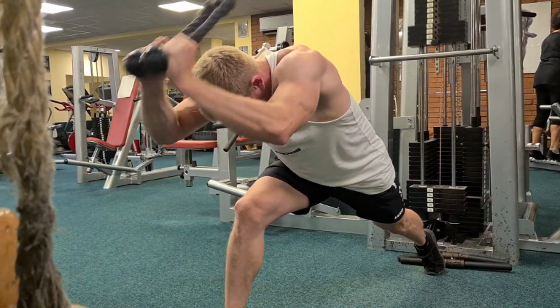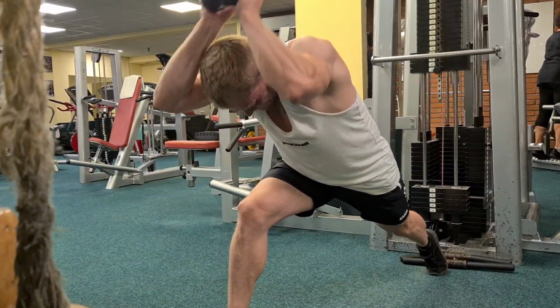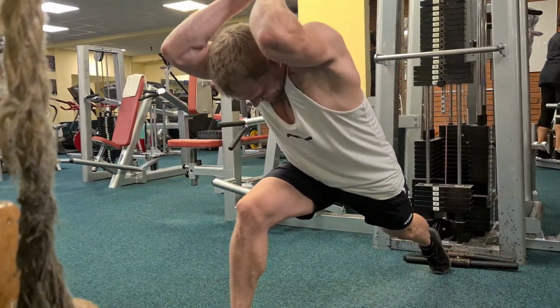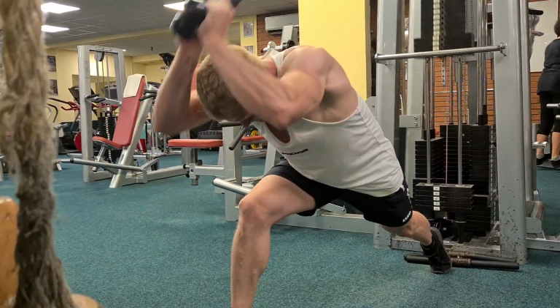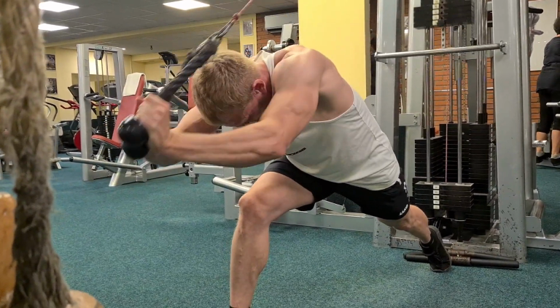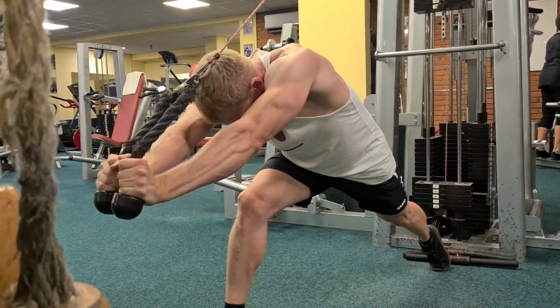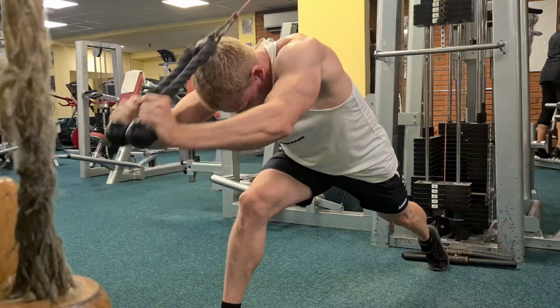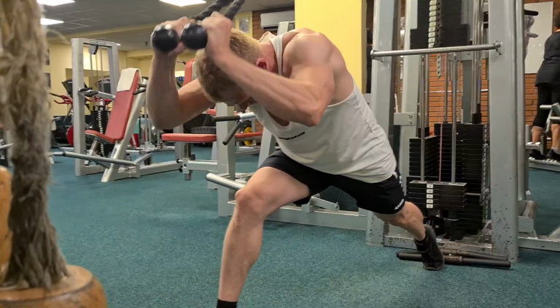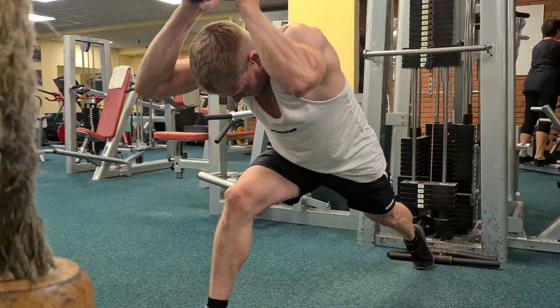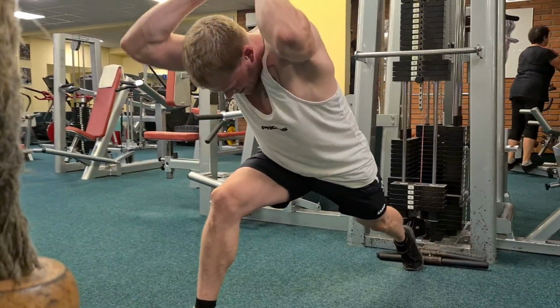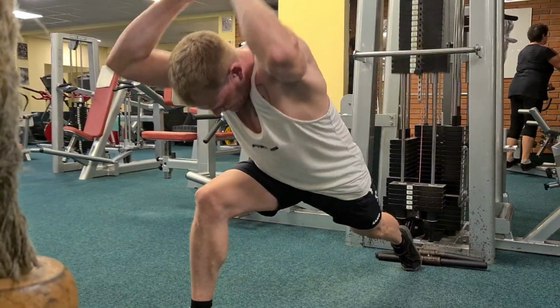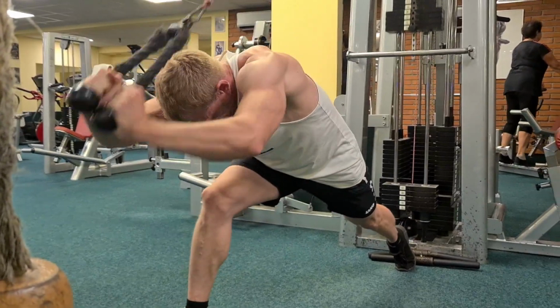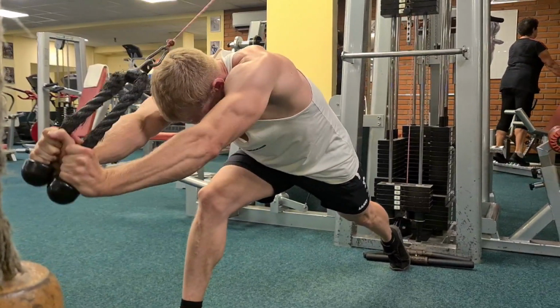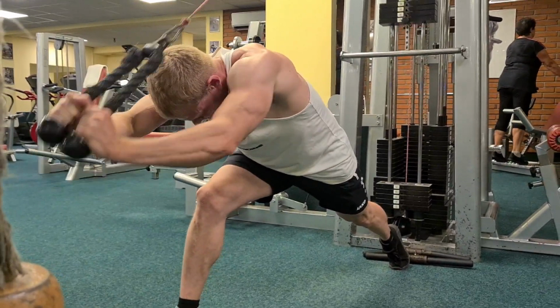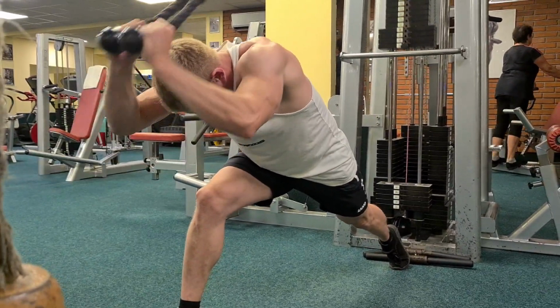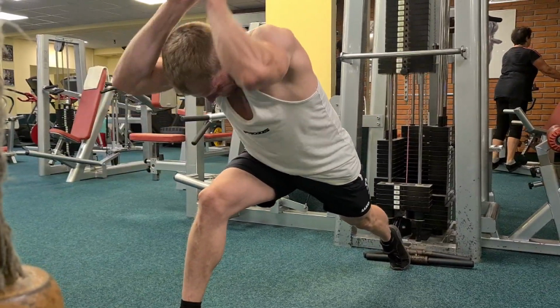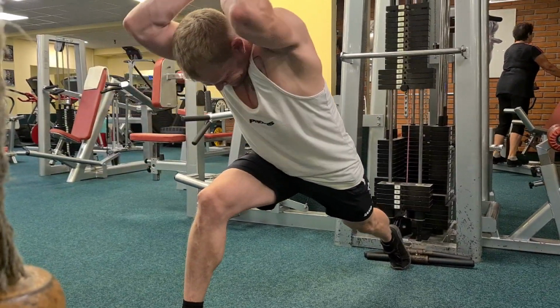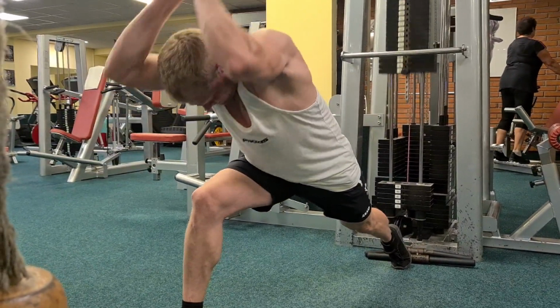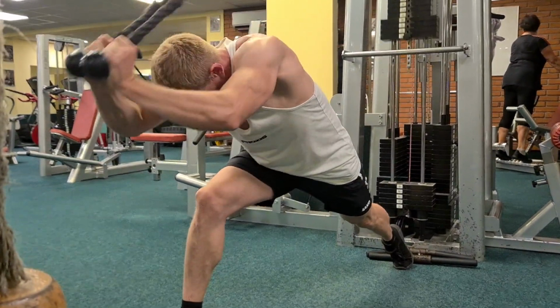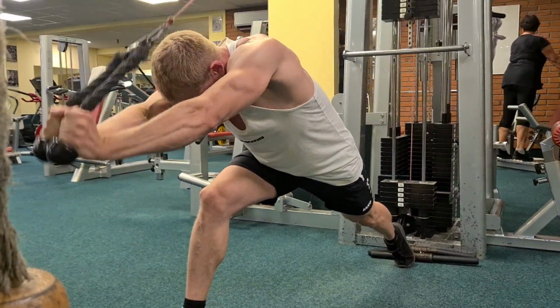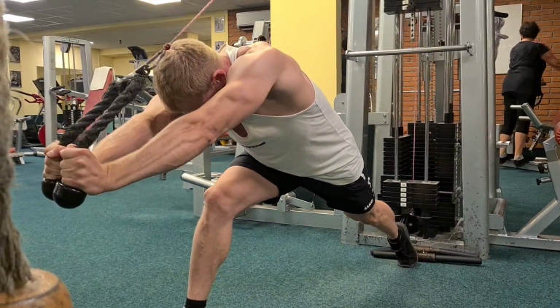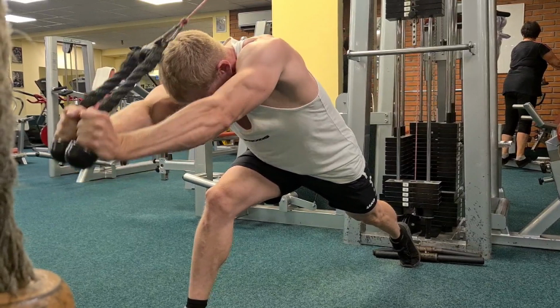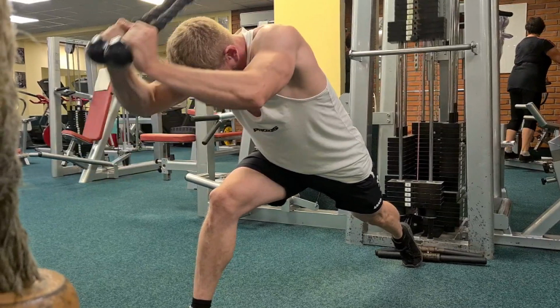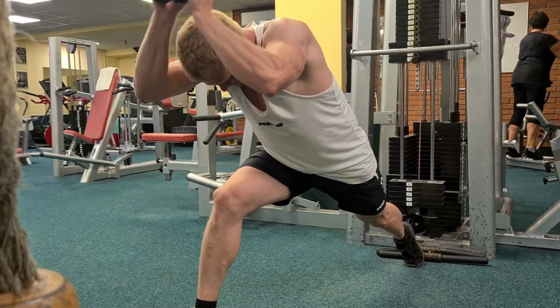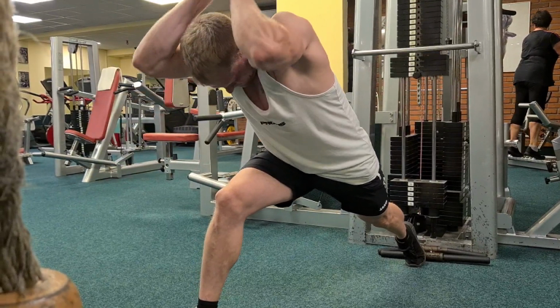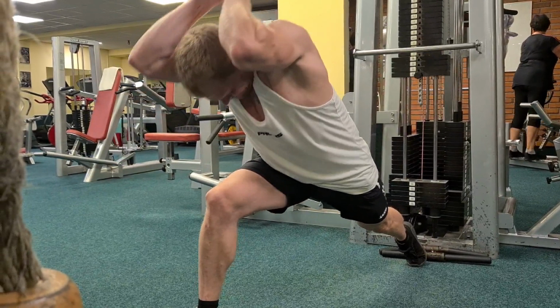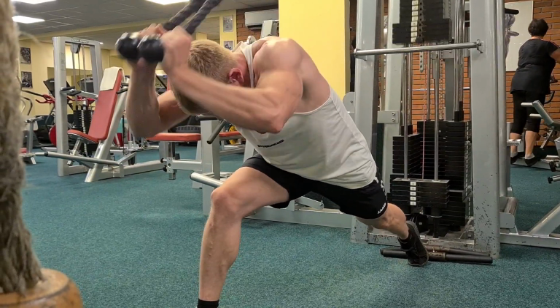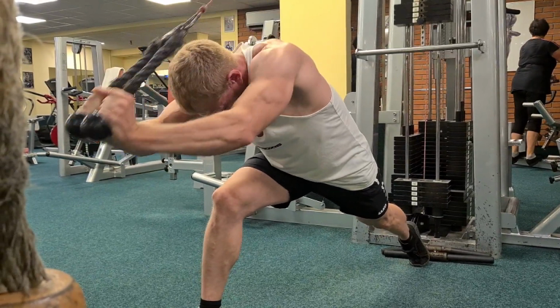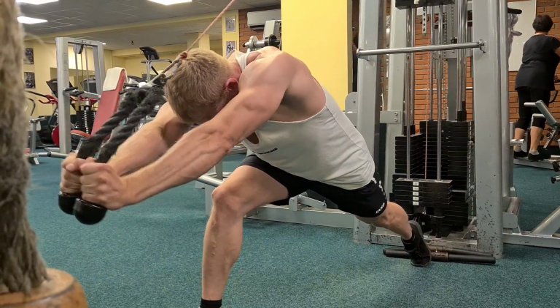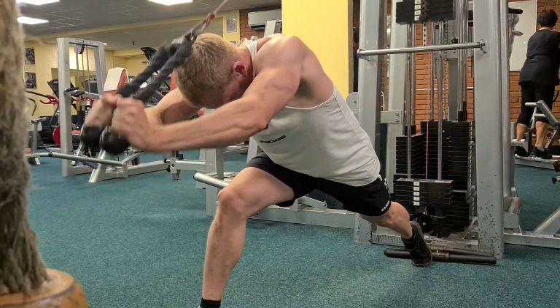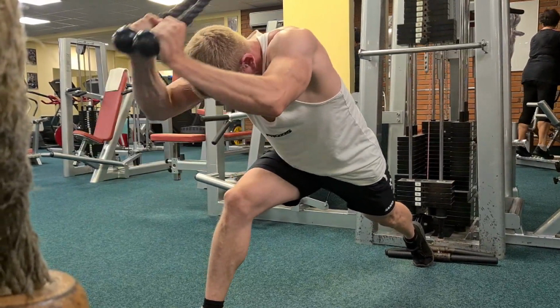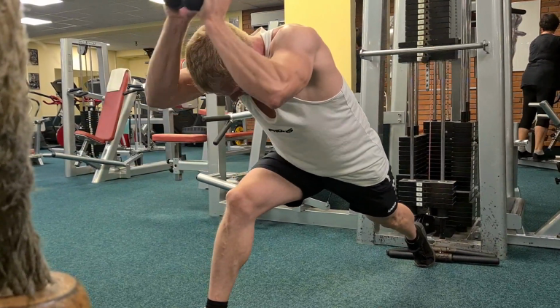Die meisten machen eher drückende Übungen anstatt Übungen über den Kopf, wo der Trizeps natürlich am Ende größer wirkt, weil es den größeren Kopf des Trizeps anspricht.